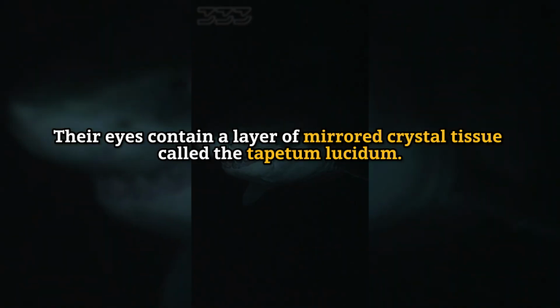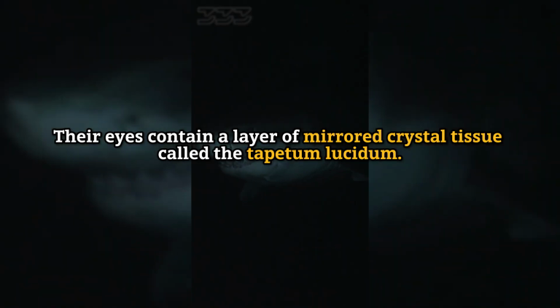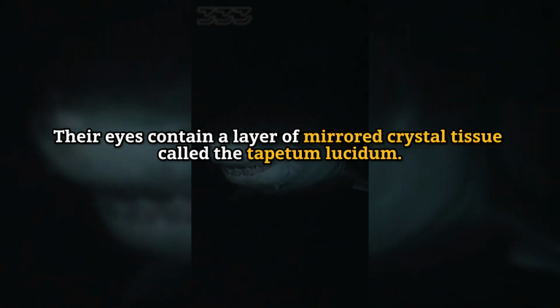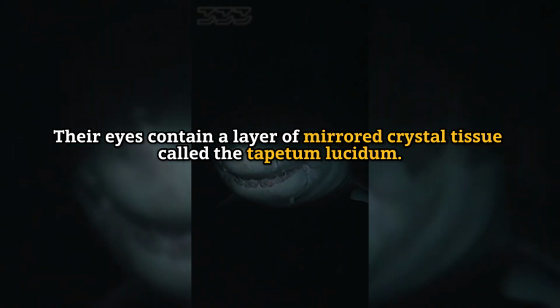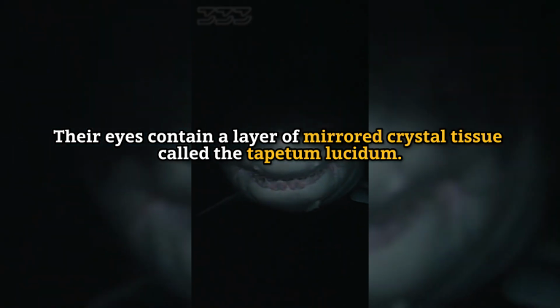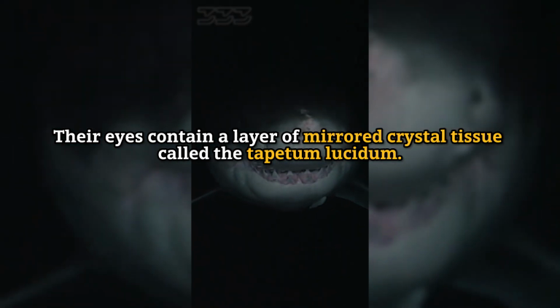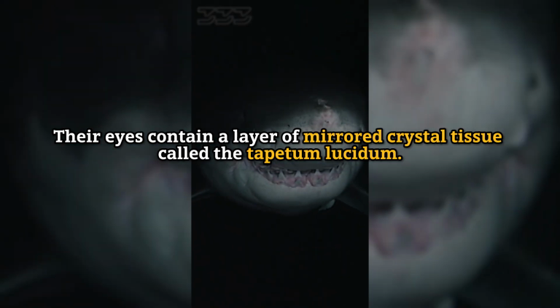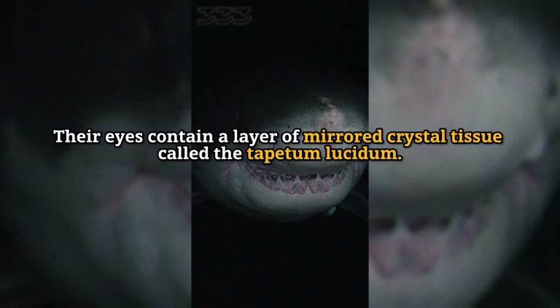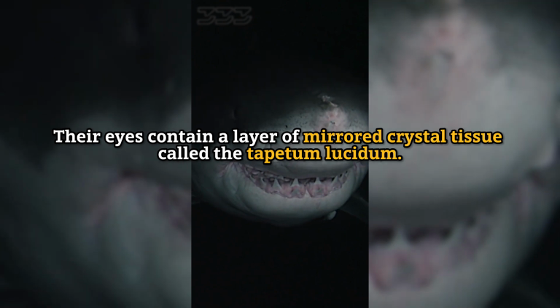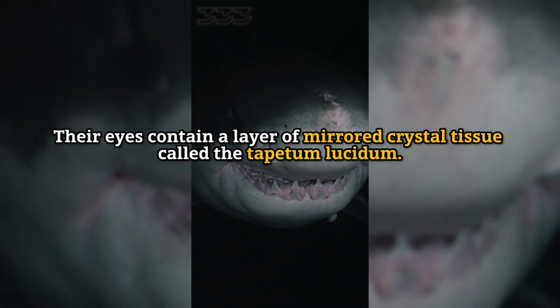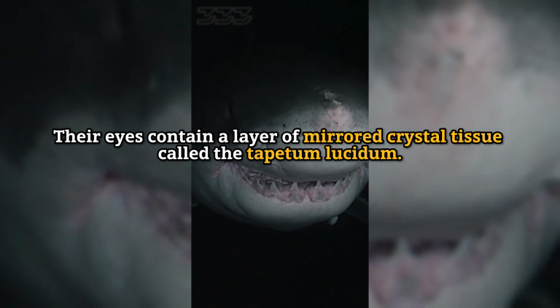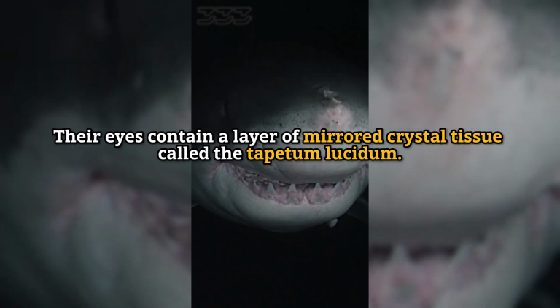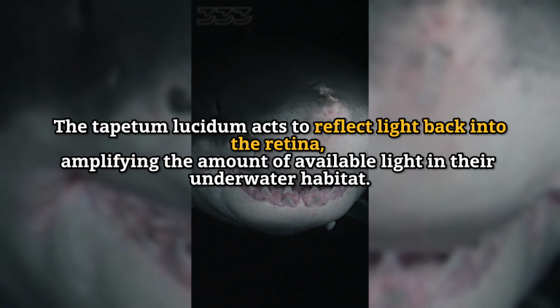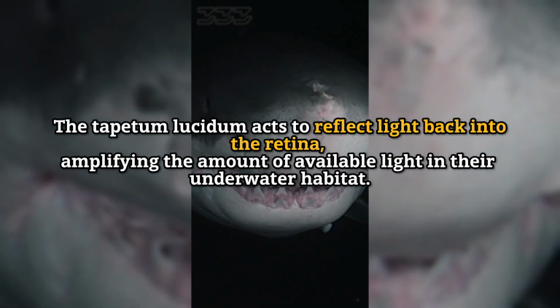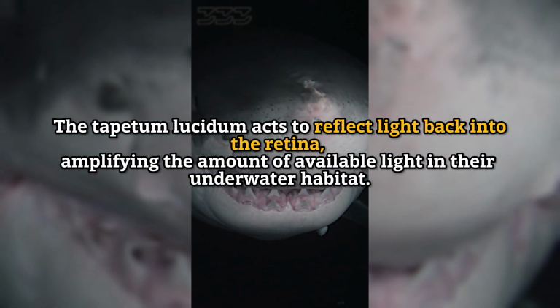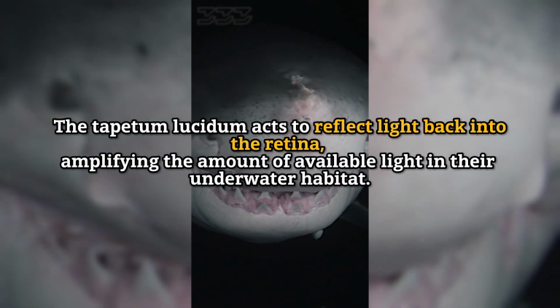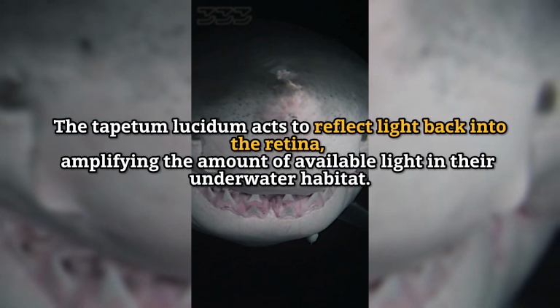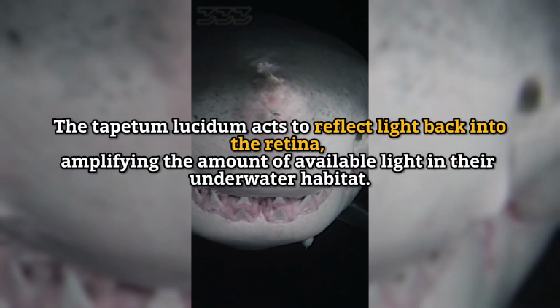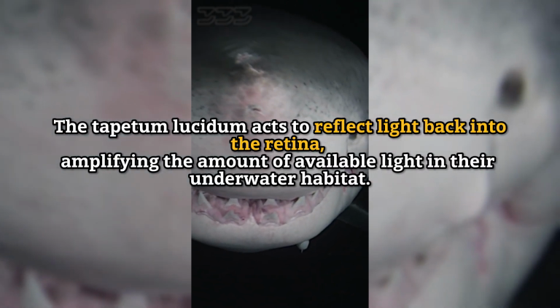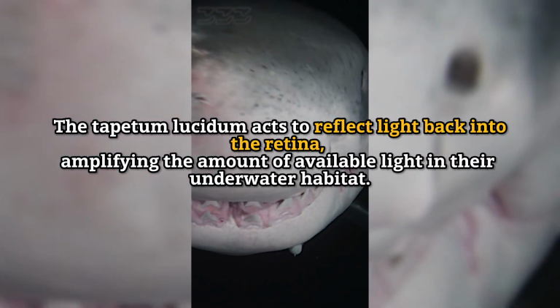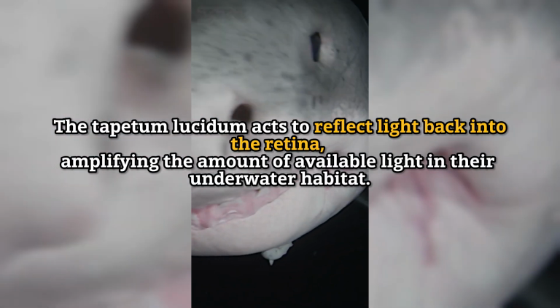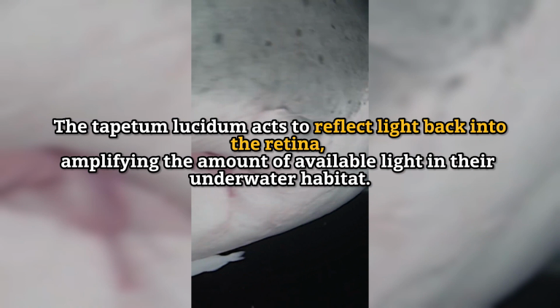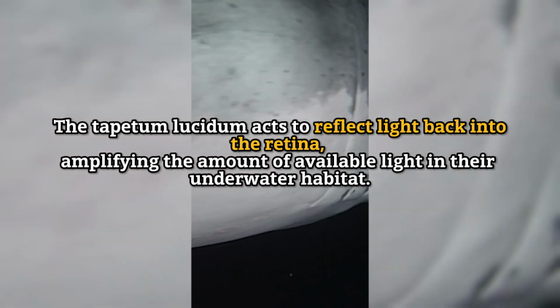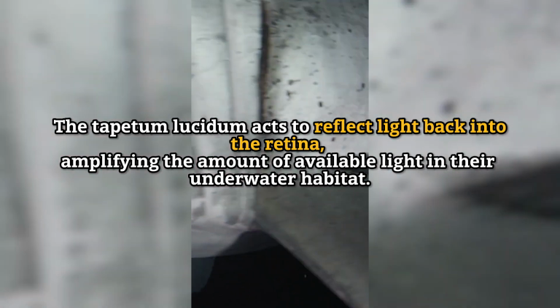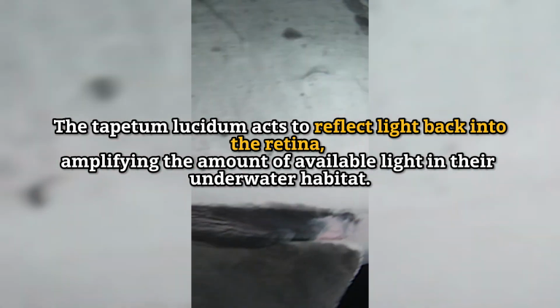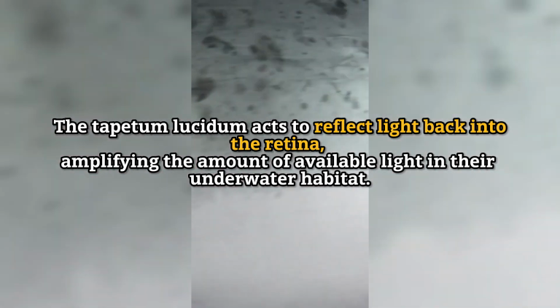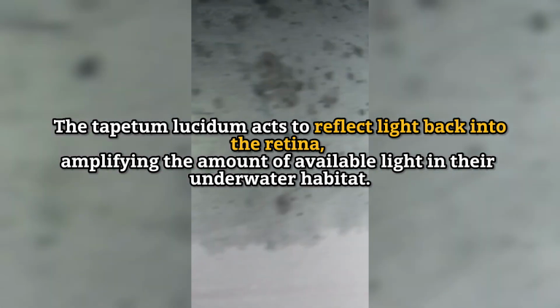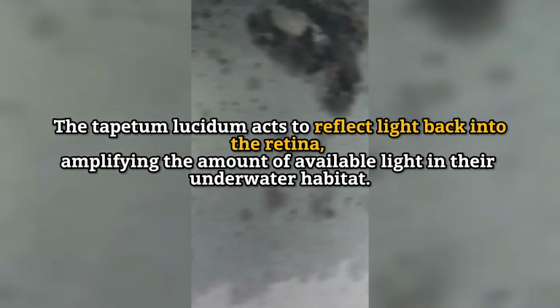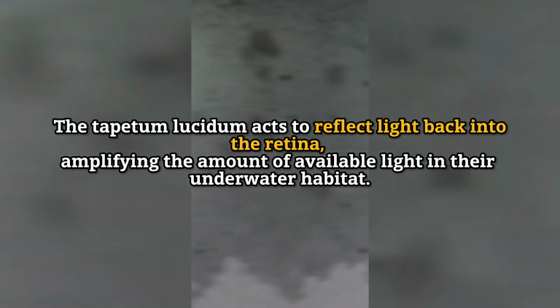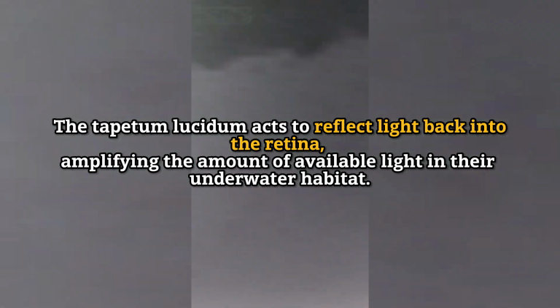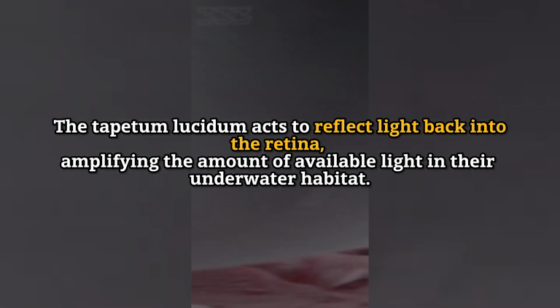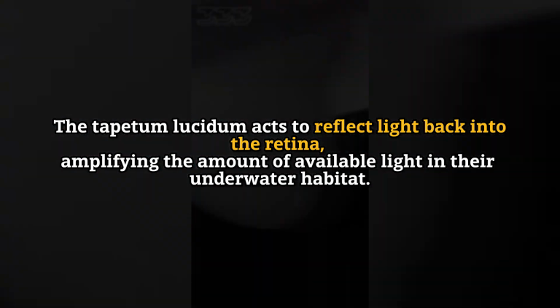Their eyes contain a layer of mirrored crystal tissue called the tapetum lucidum. The tapetum lucidum acts to reflect light back into the retina, amplifying the amount of available light in their underwater habitat.